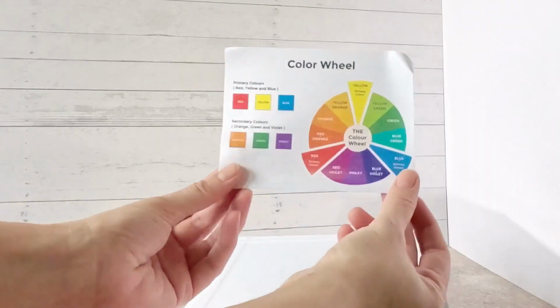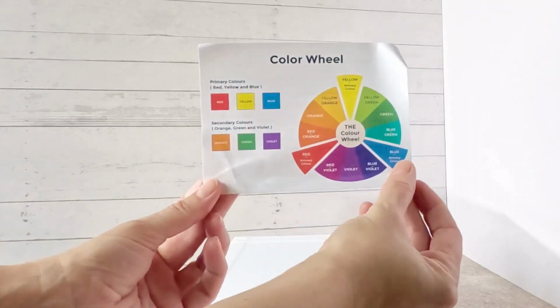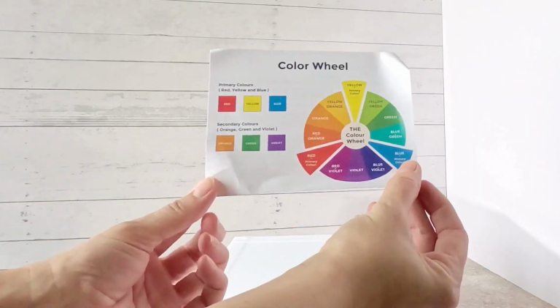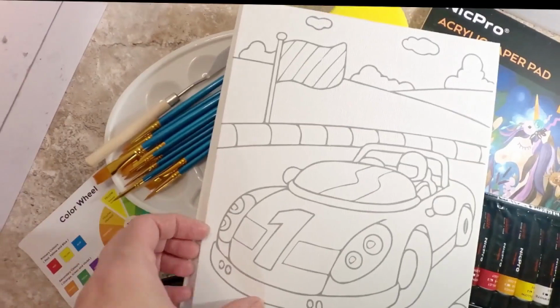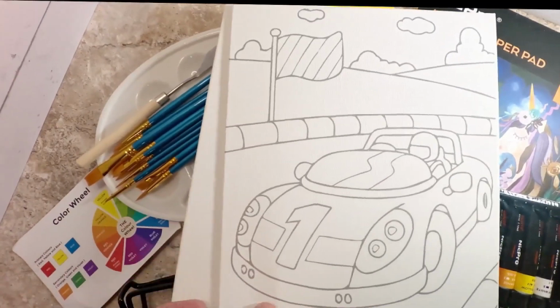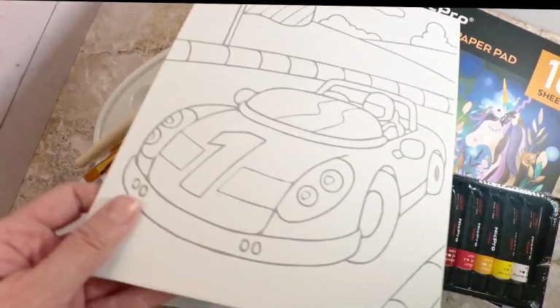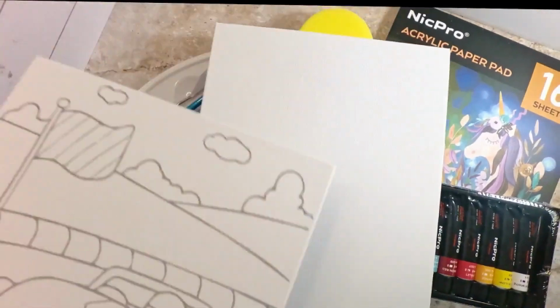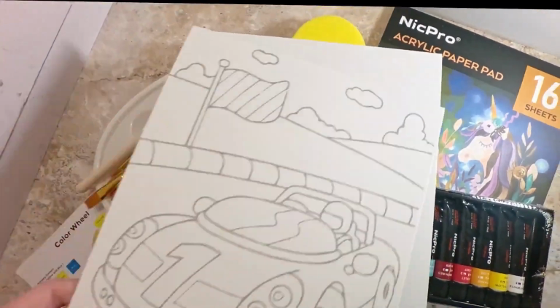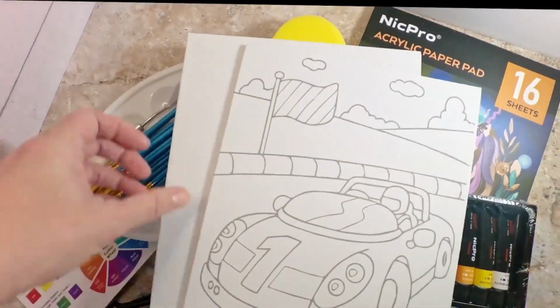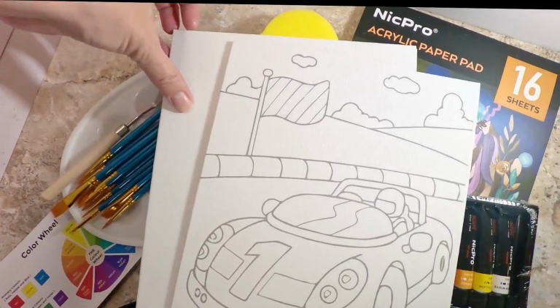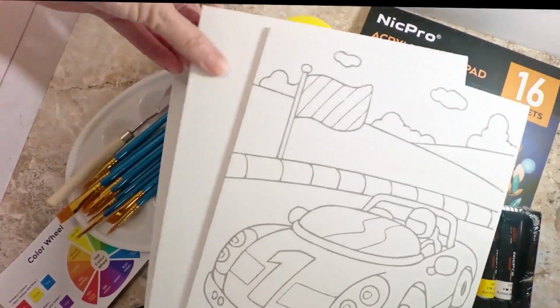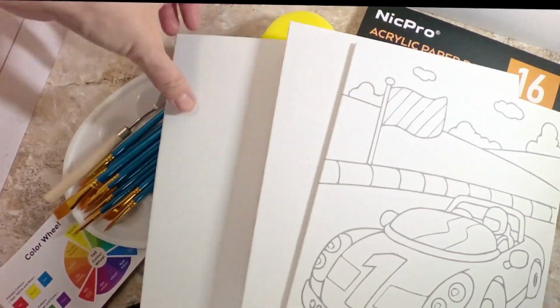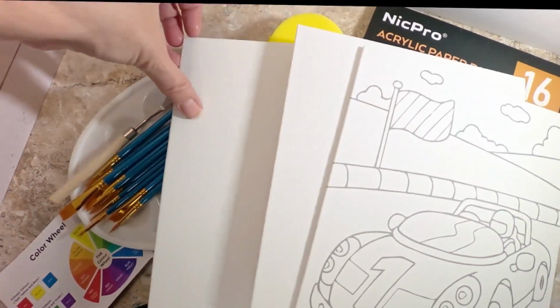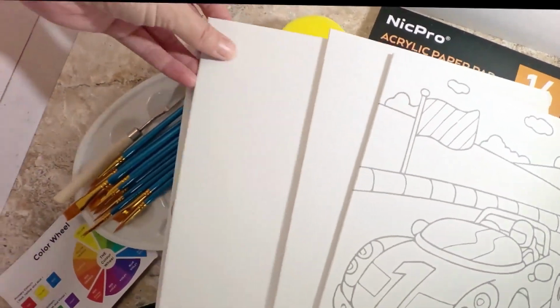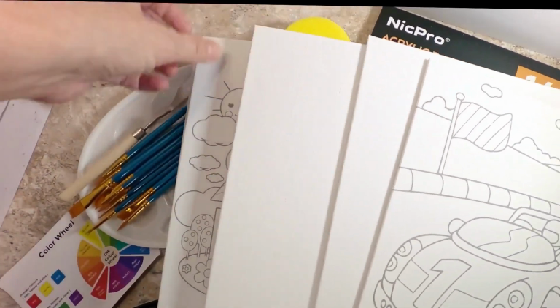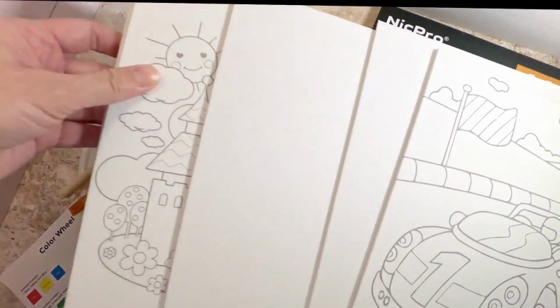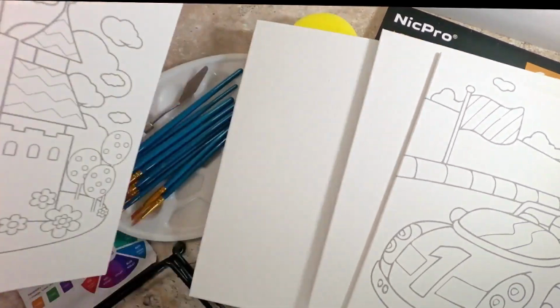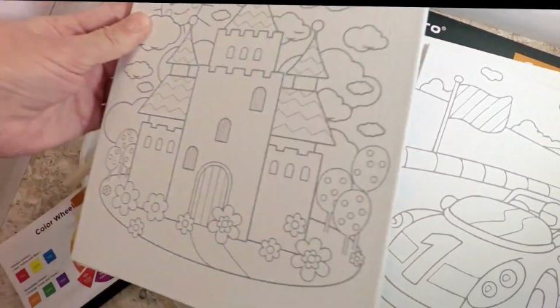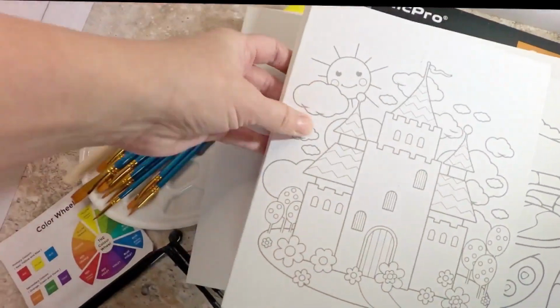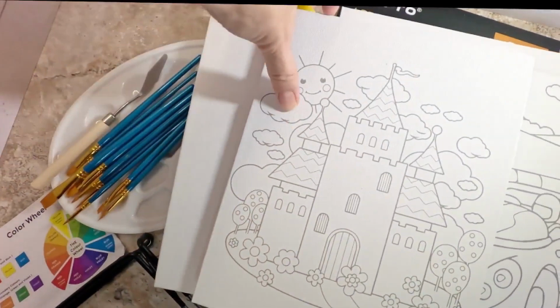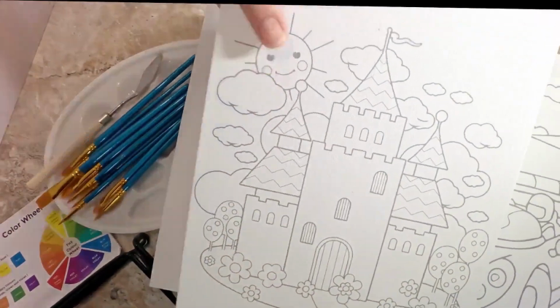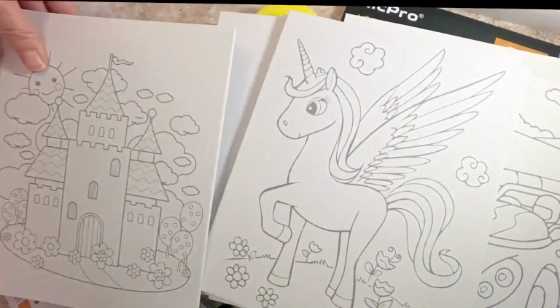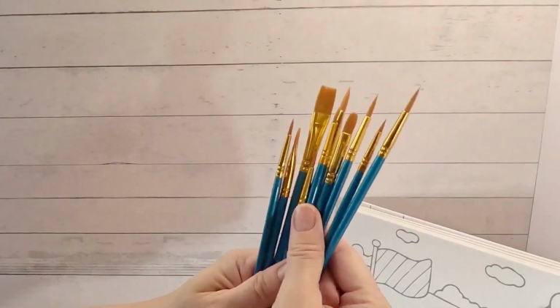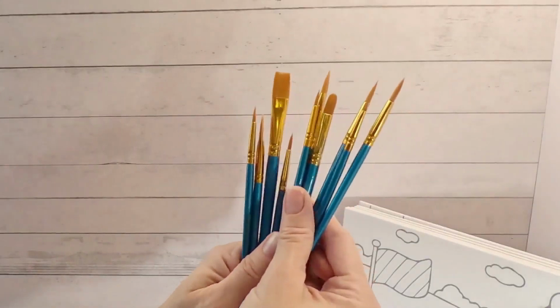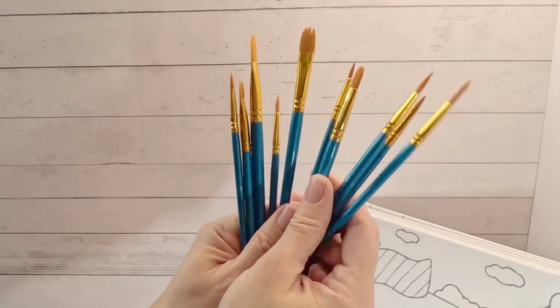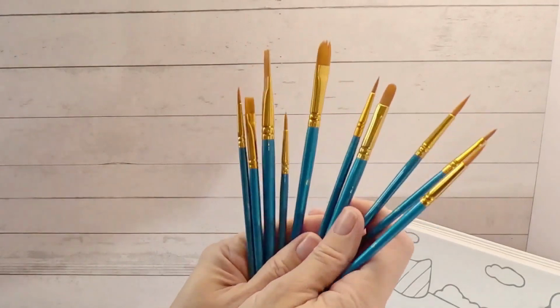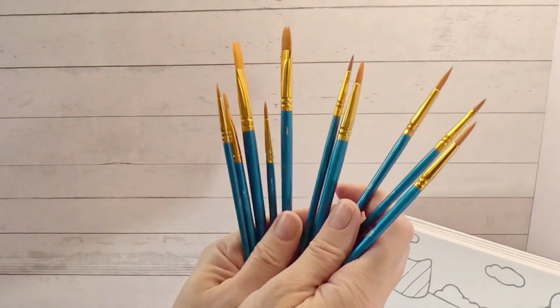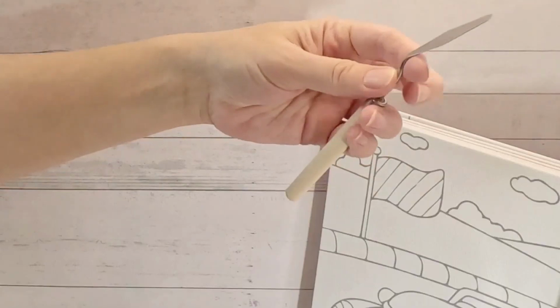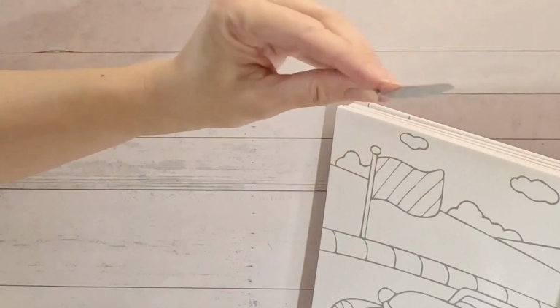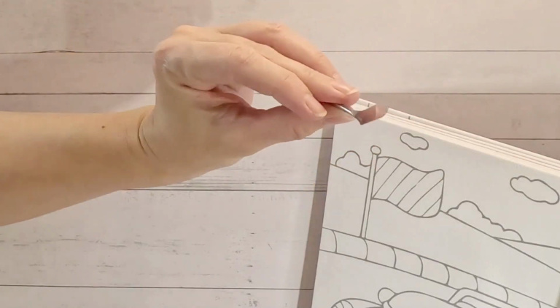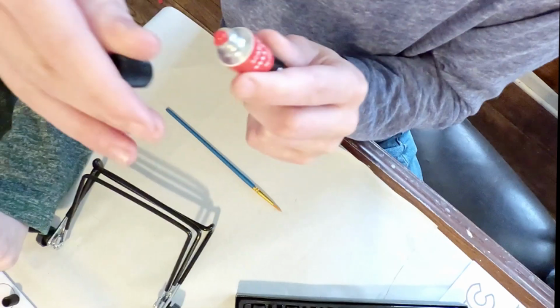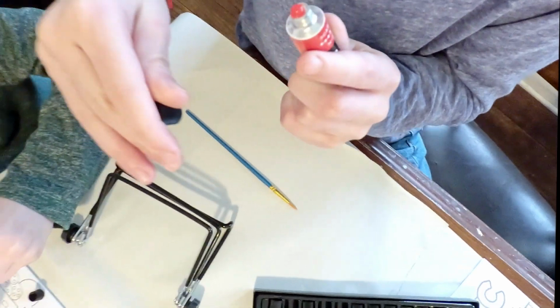This set includes everything that you need to get started as a young budding artist. I'm really impressed with the quality of this kit — it seems like they thought of everything when they put this together.